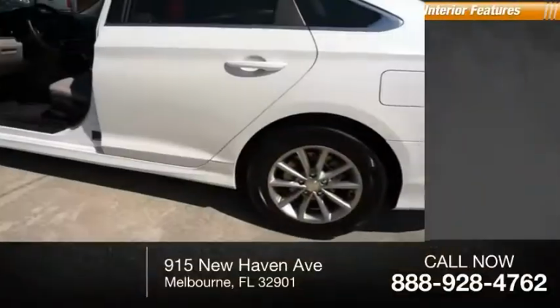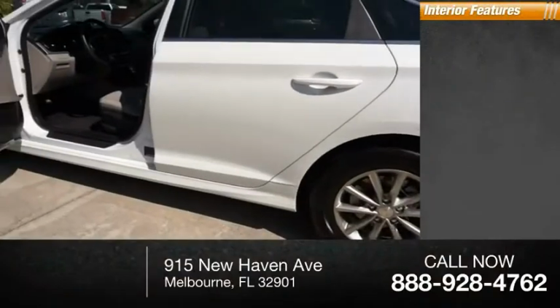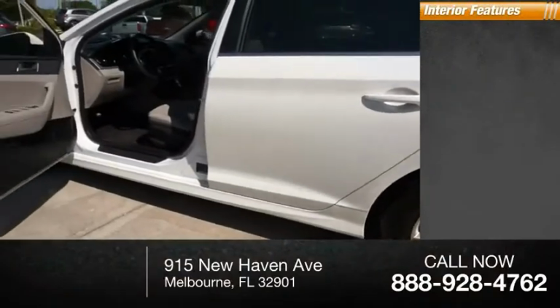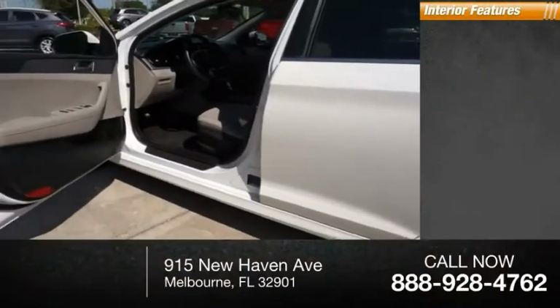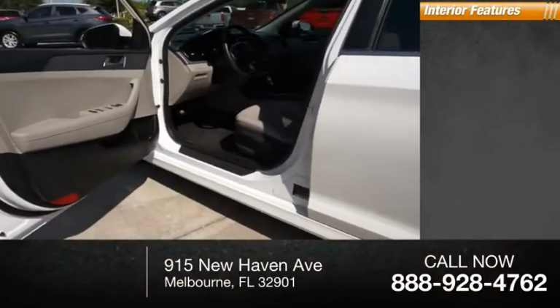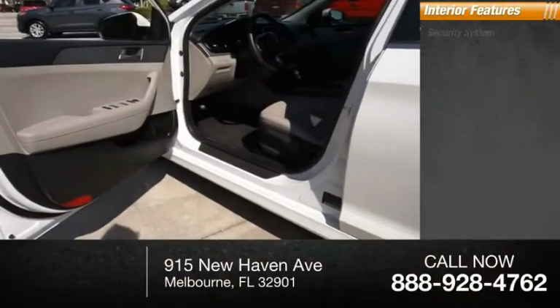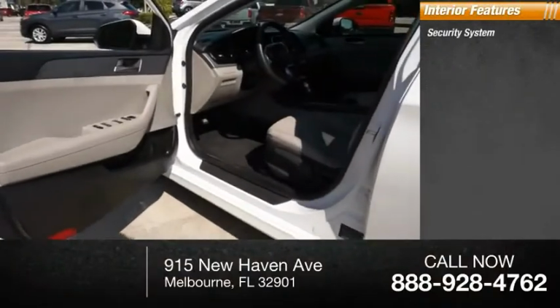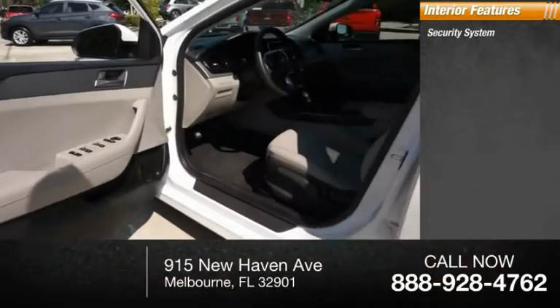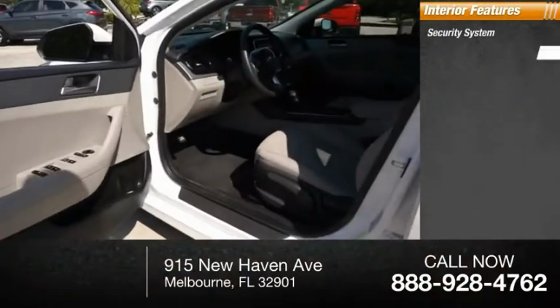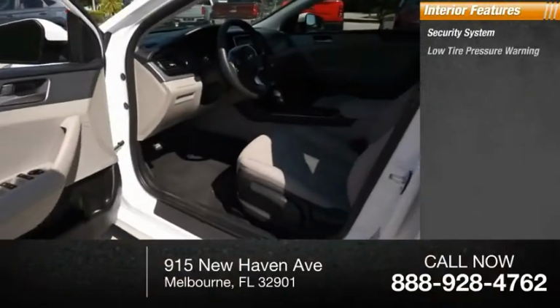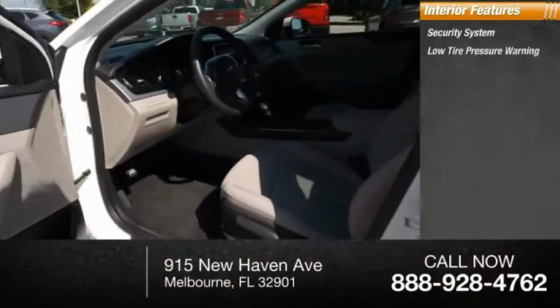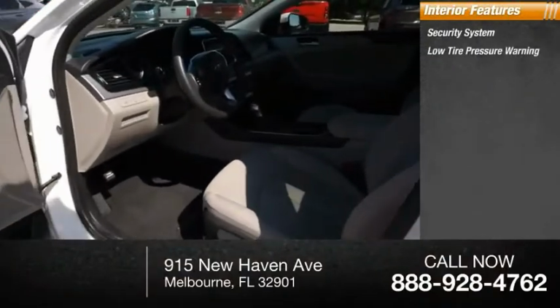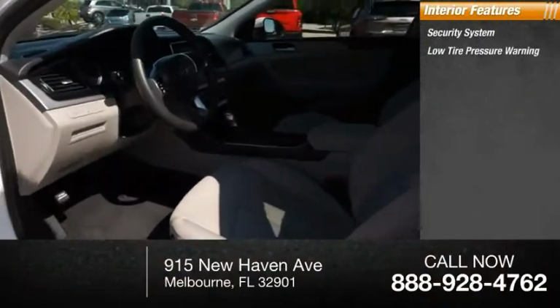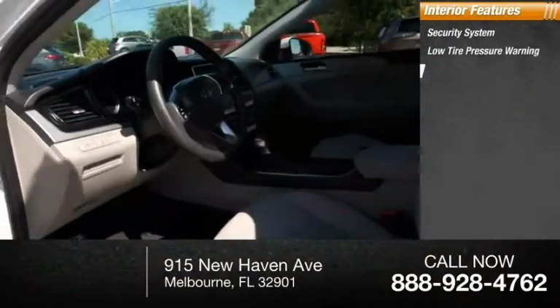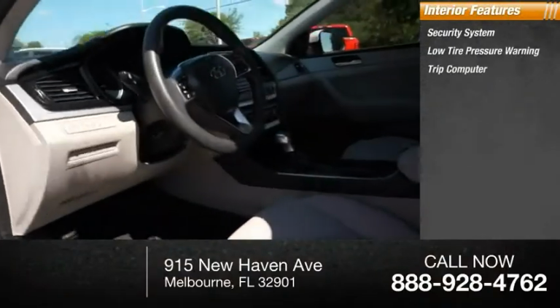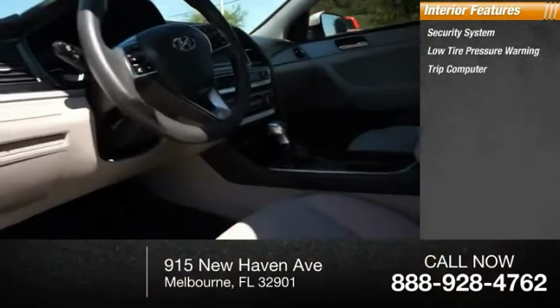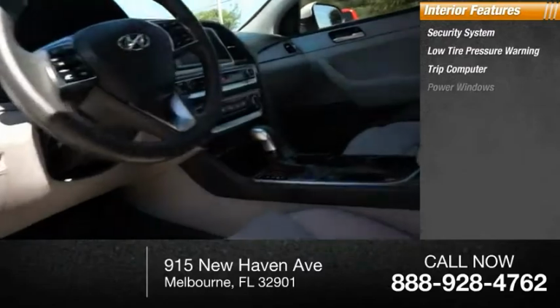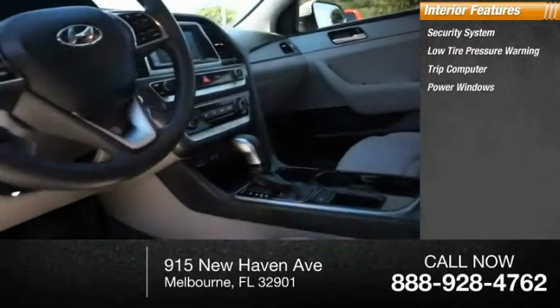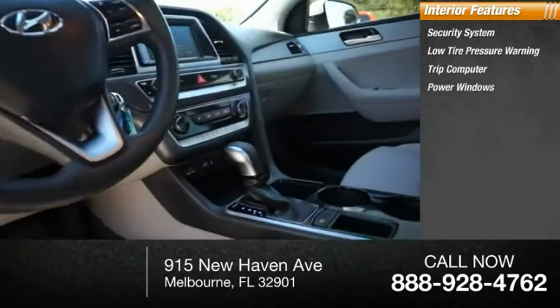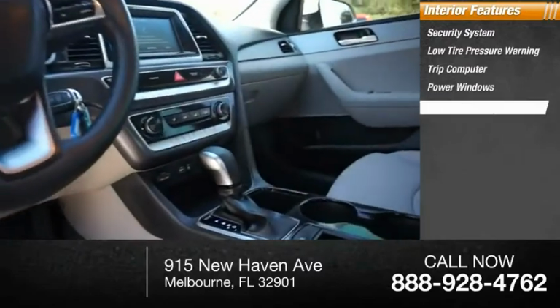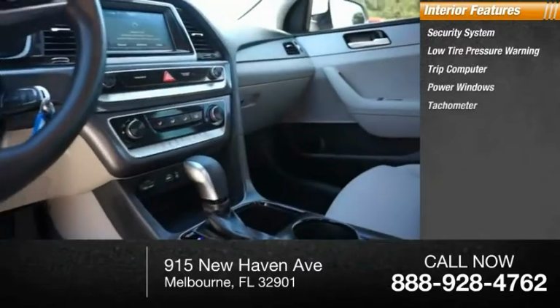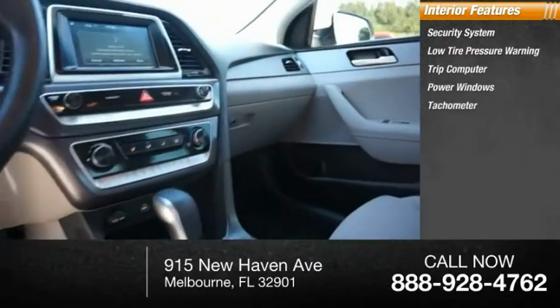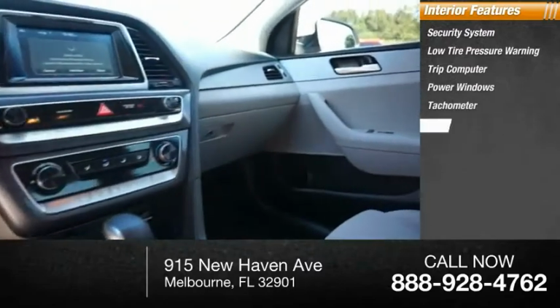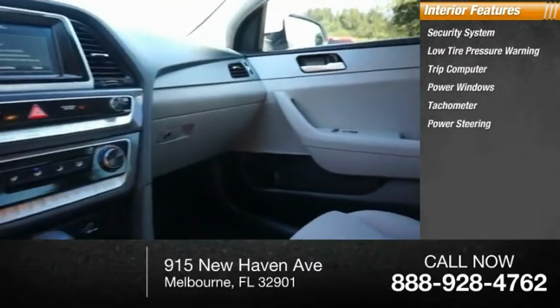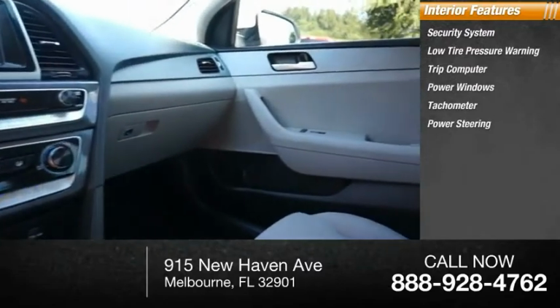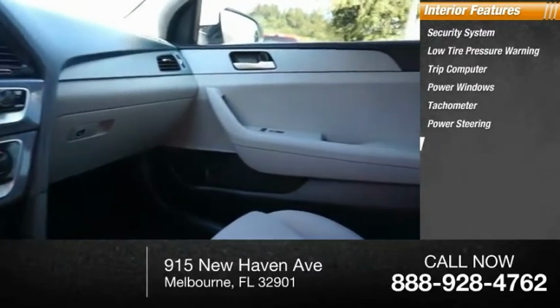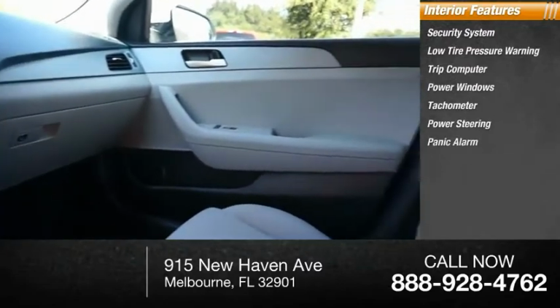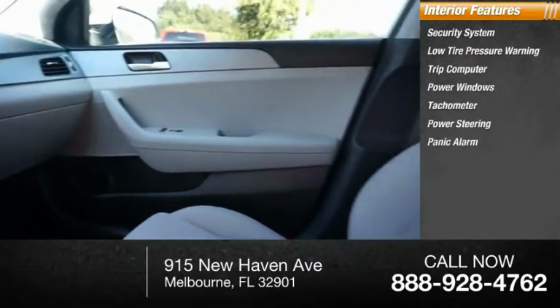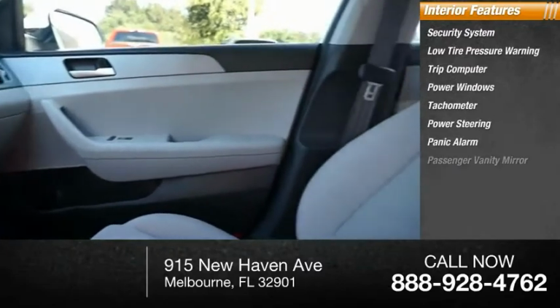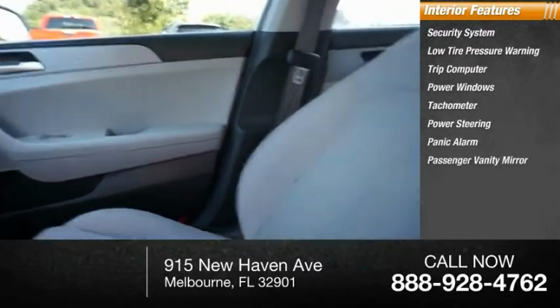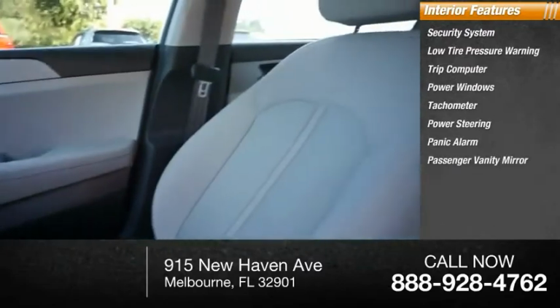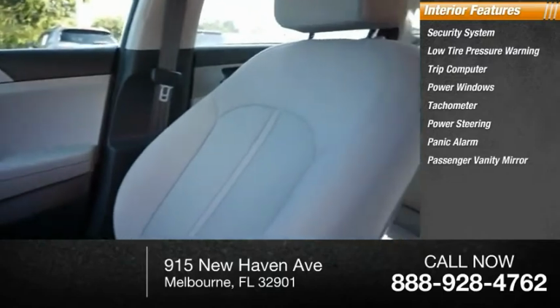Inside you'll find security system, low tire pressure warning, trip computer, power windows, tachometer, power steering, panic alarm, passenger vanity mirror.